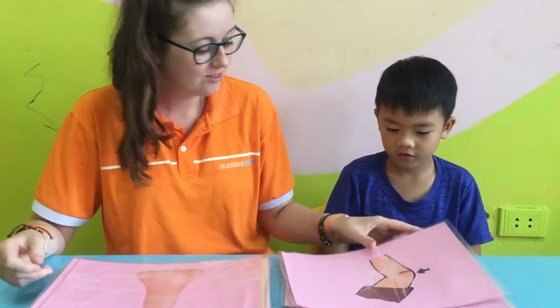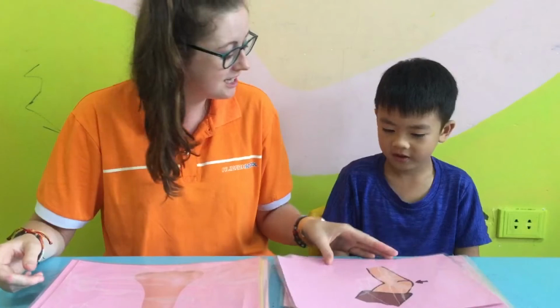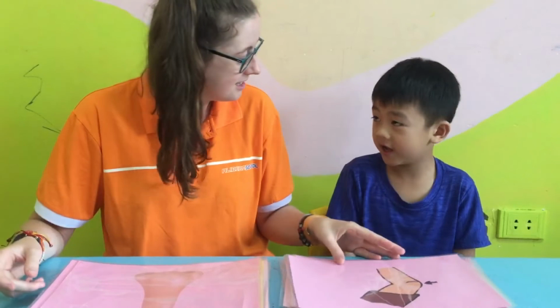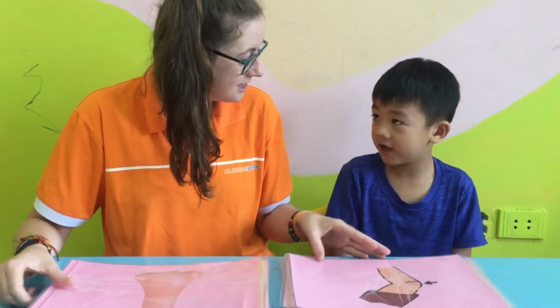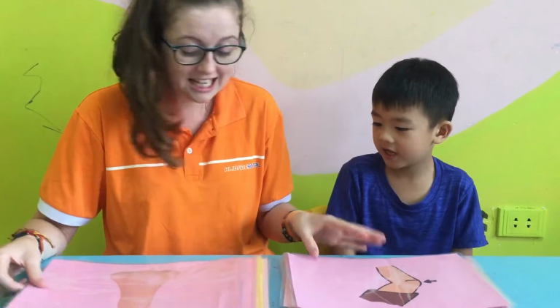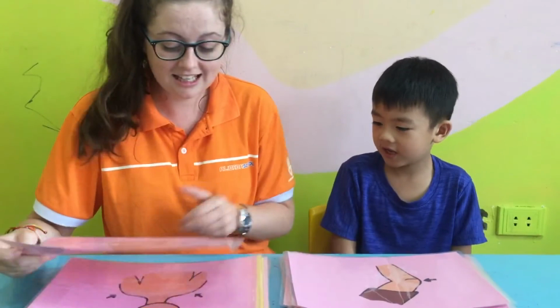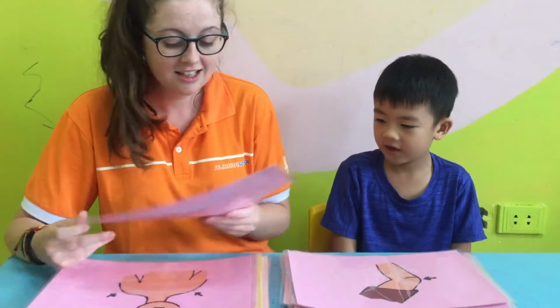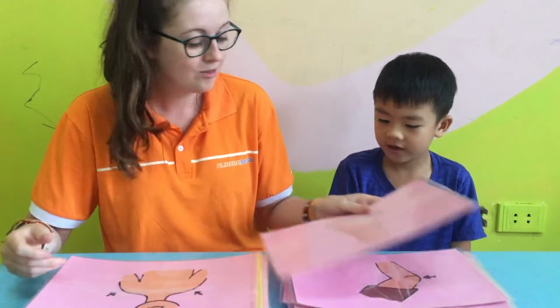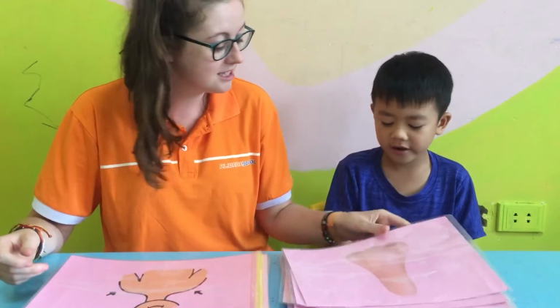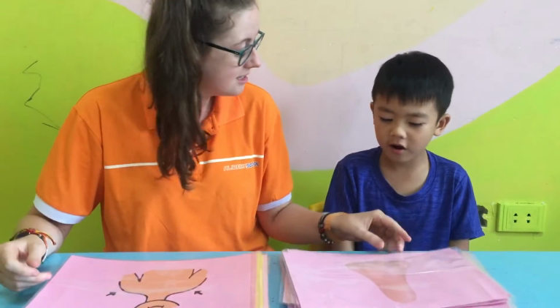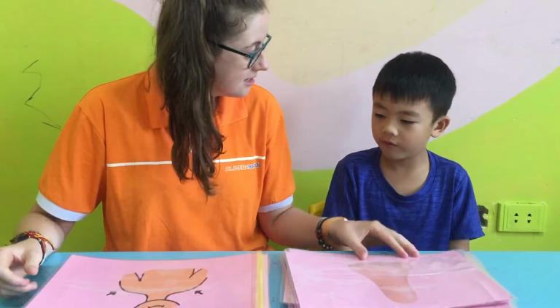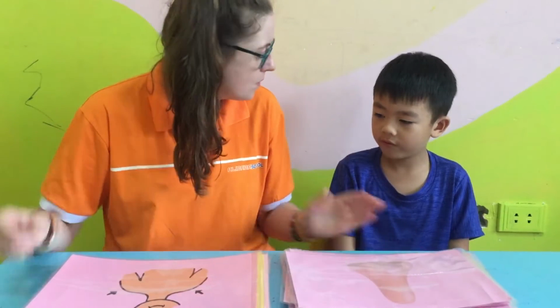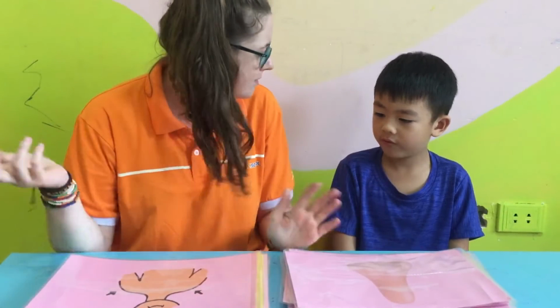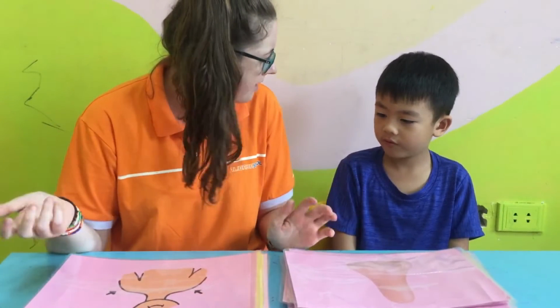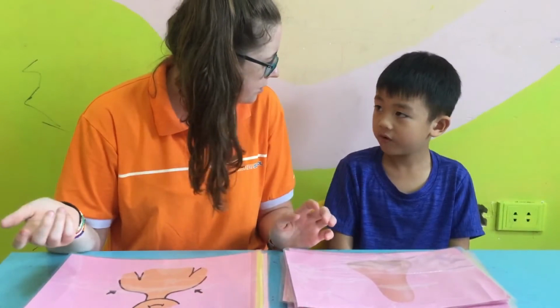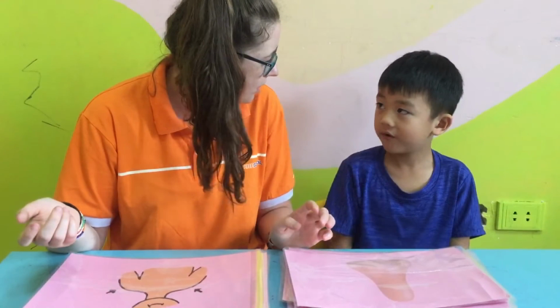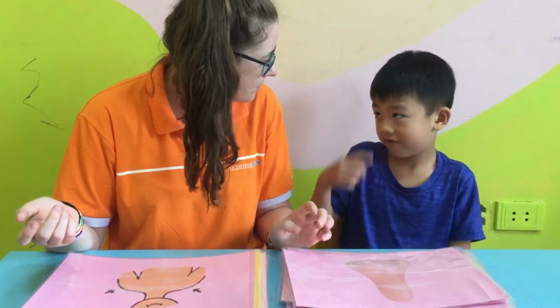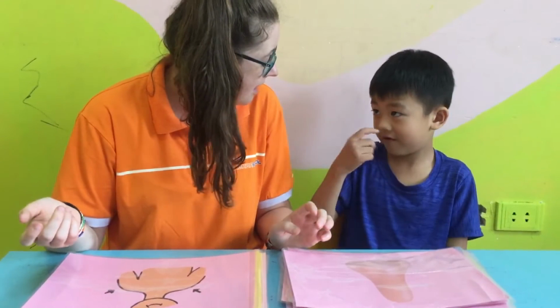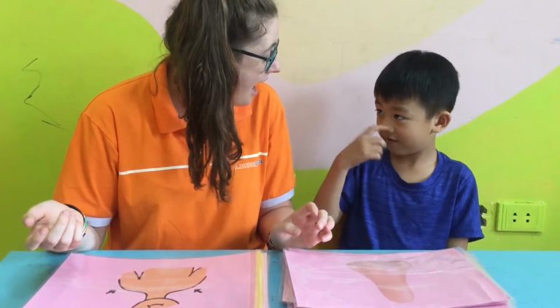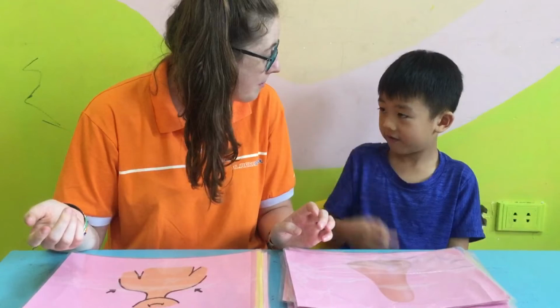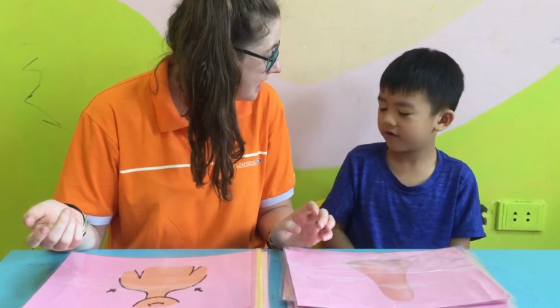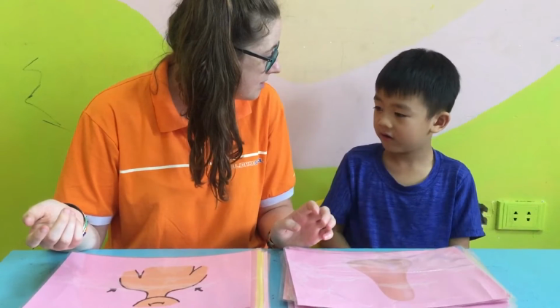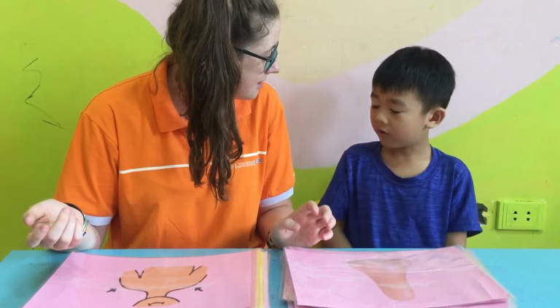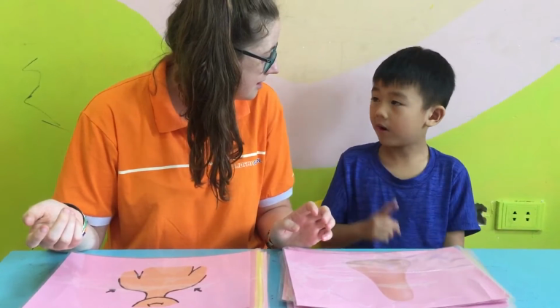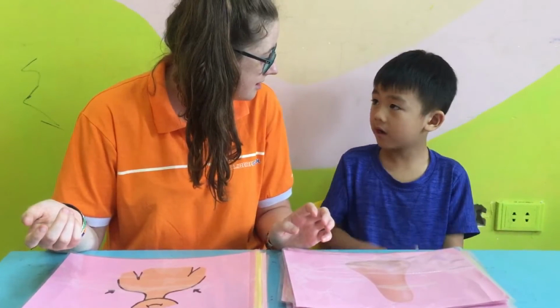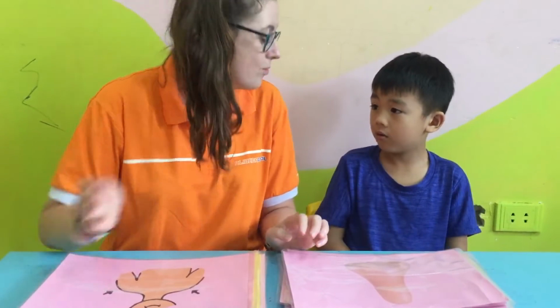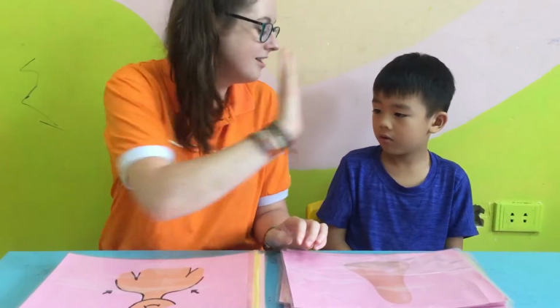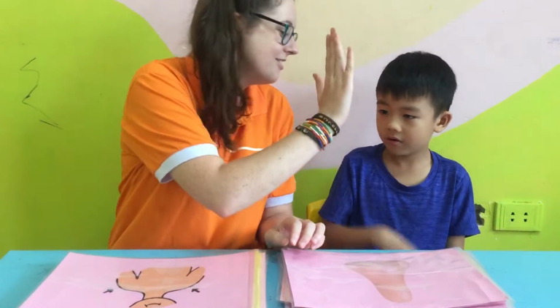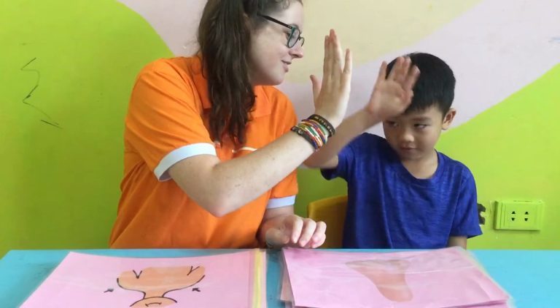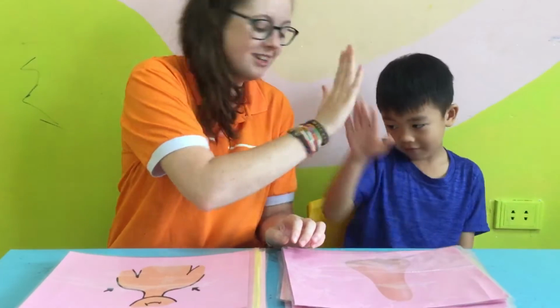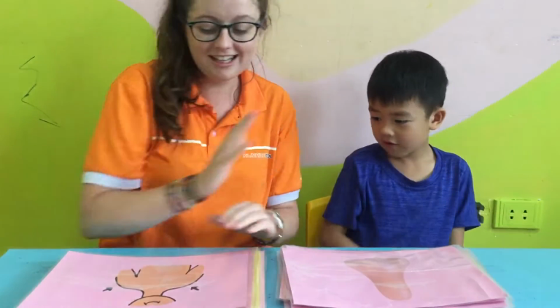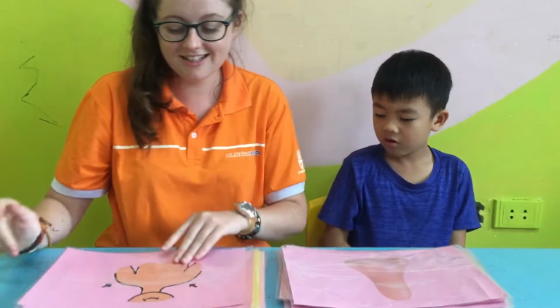What is it? Knee. What is this? Nose. Nose. Where is your nose? How many noses? One nose. One nose. Very good. Great.